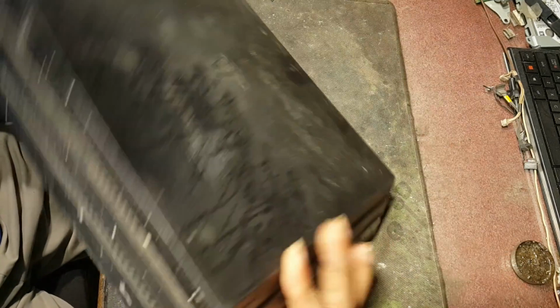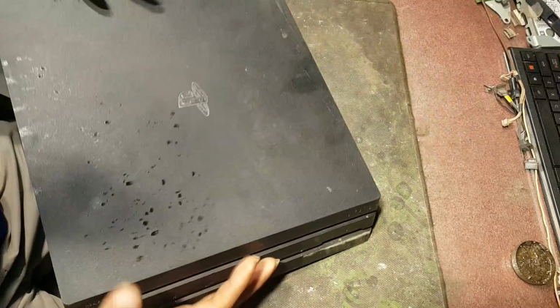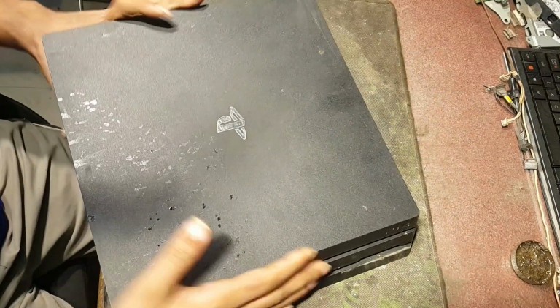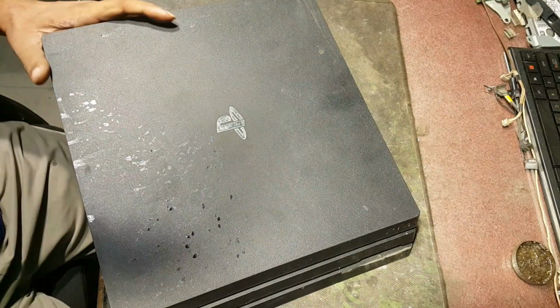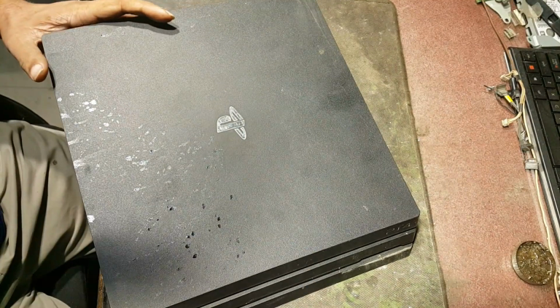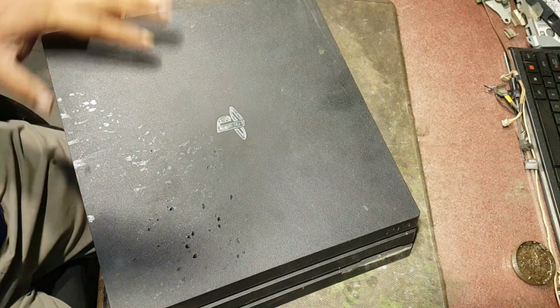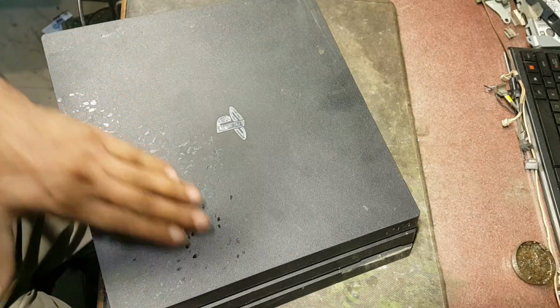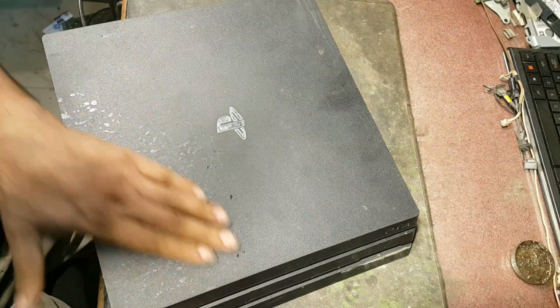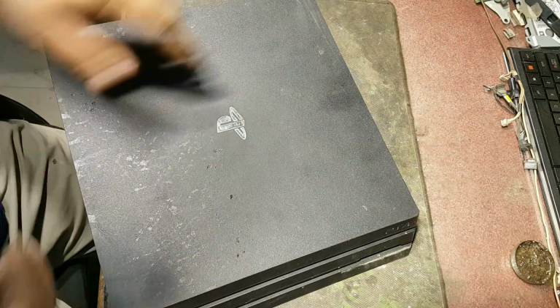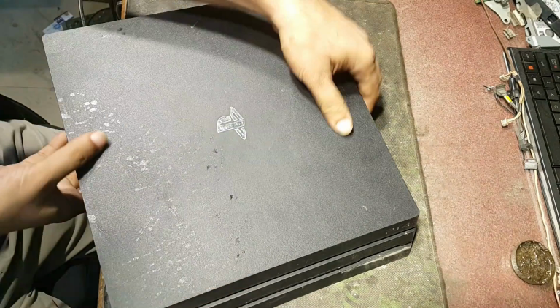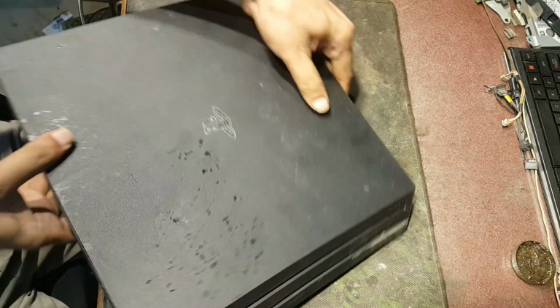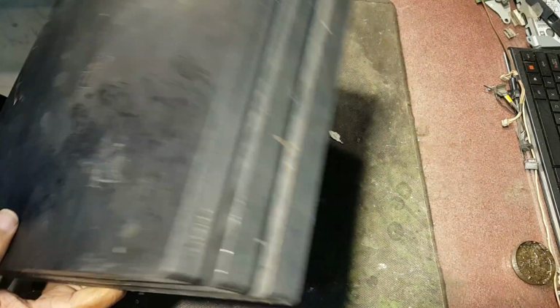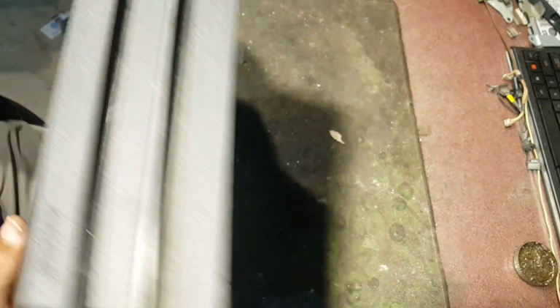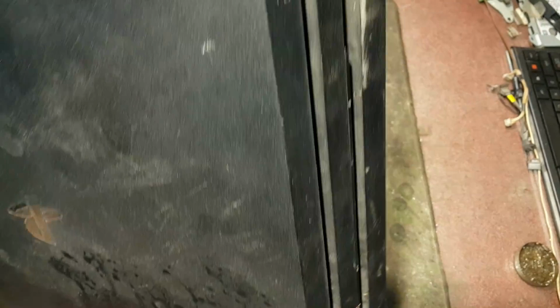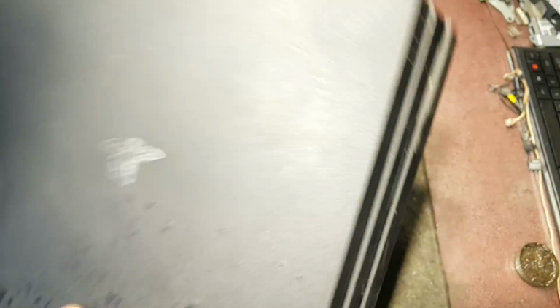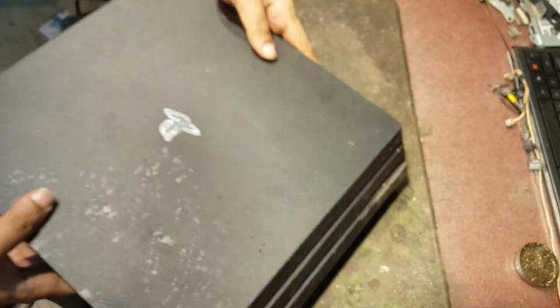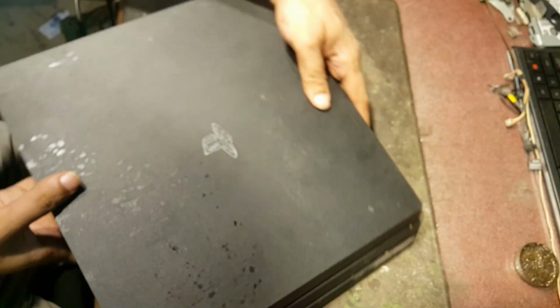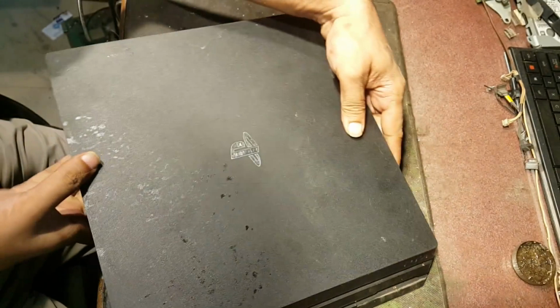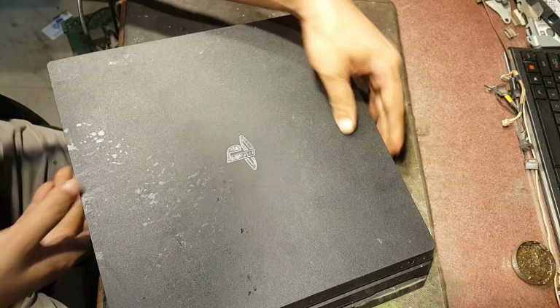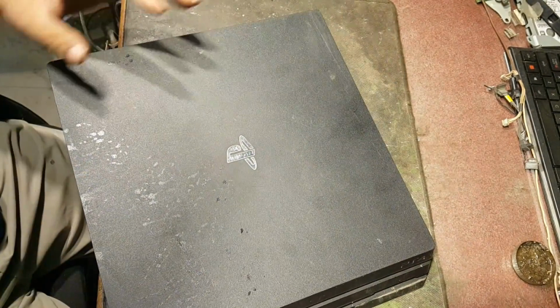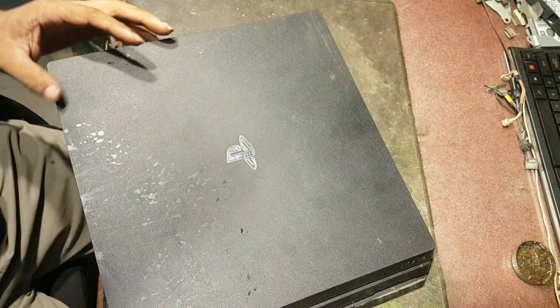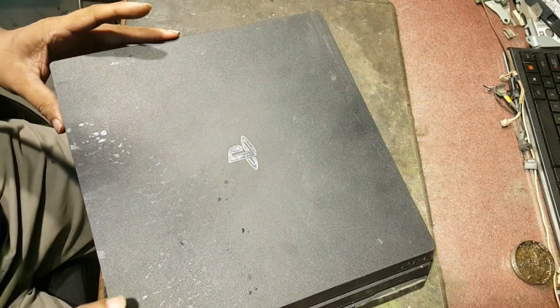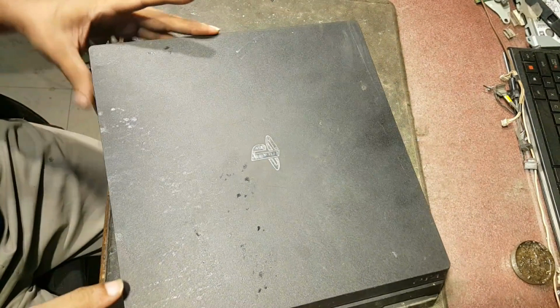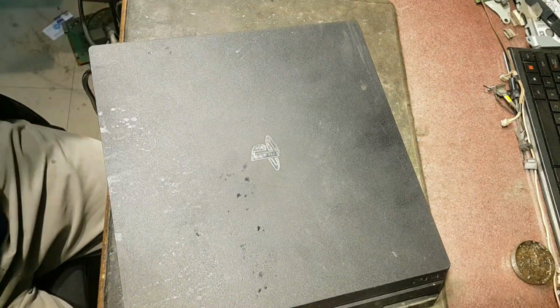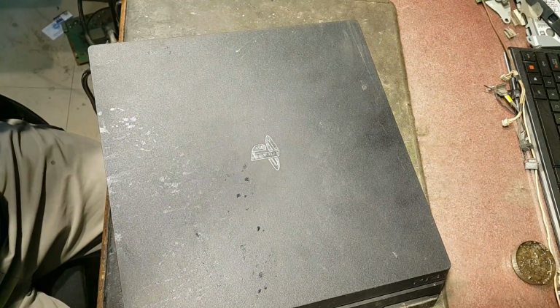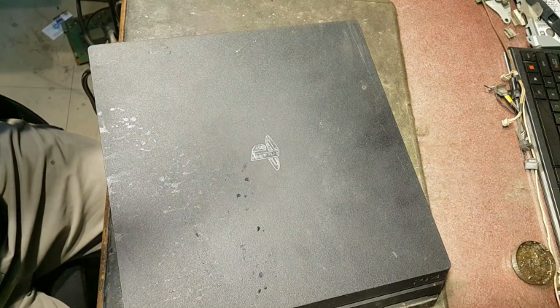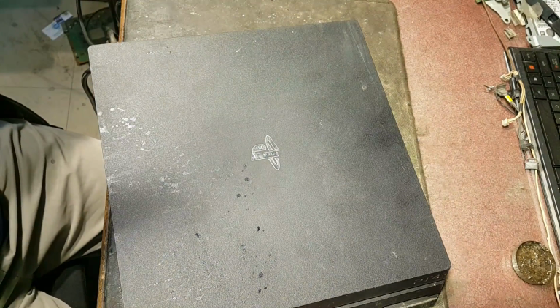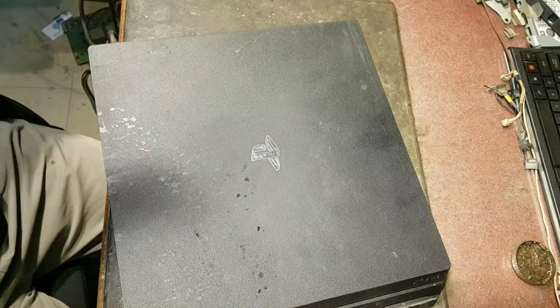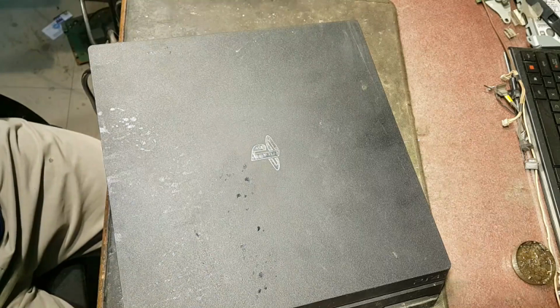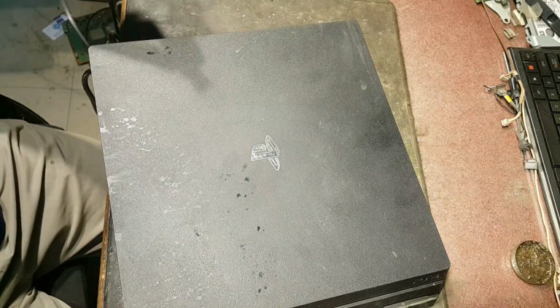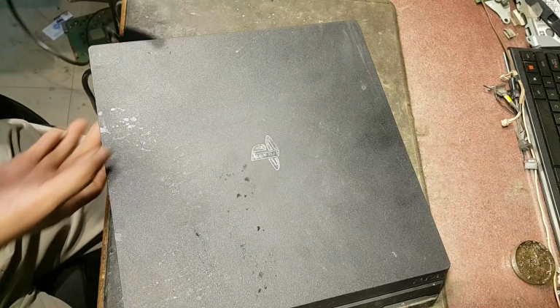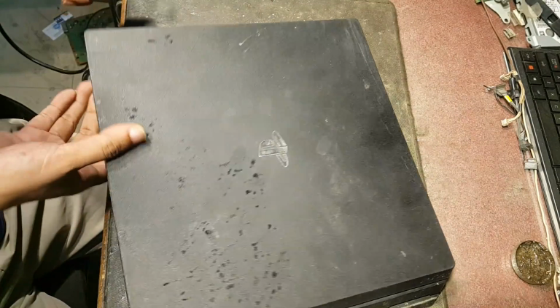Hello guys, today I am with the PS4 Pro. It has already been checked by some technician but he was not successful in fixing its fault.